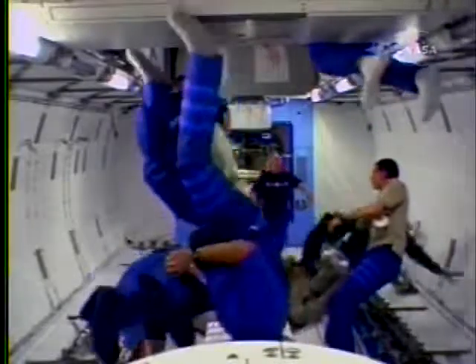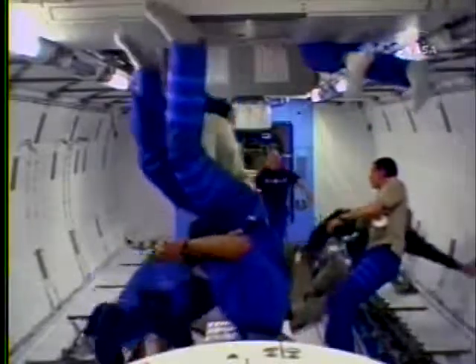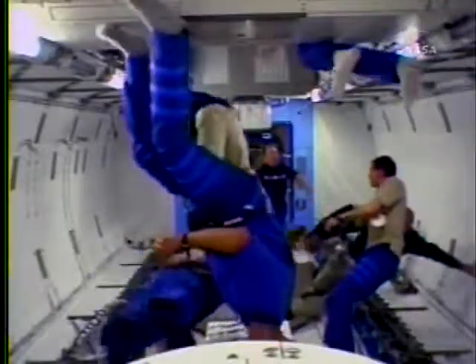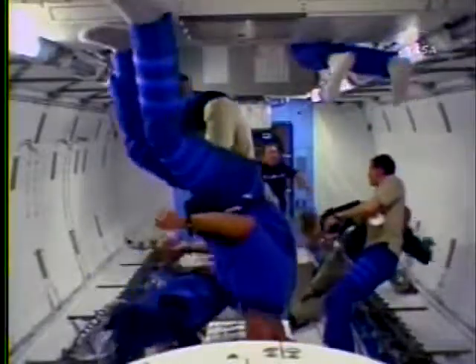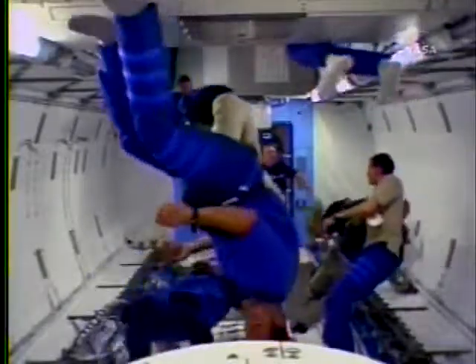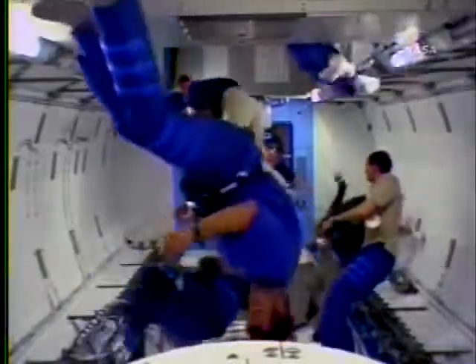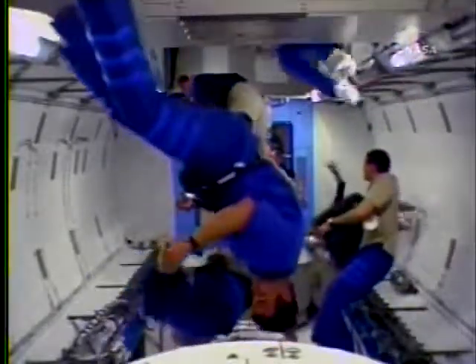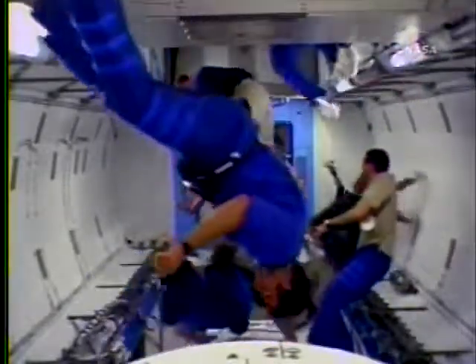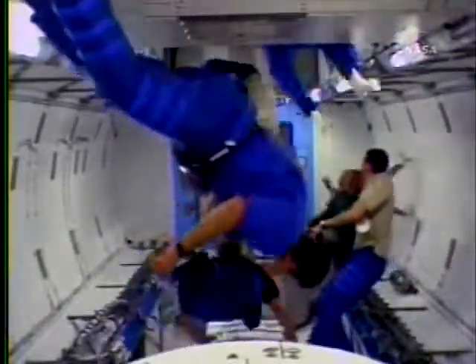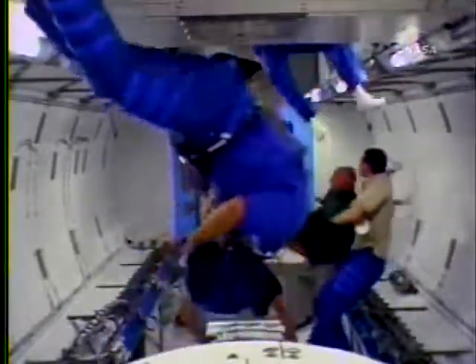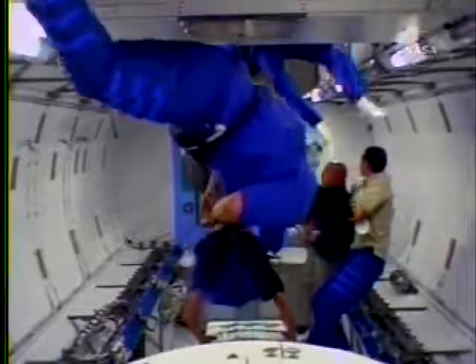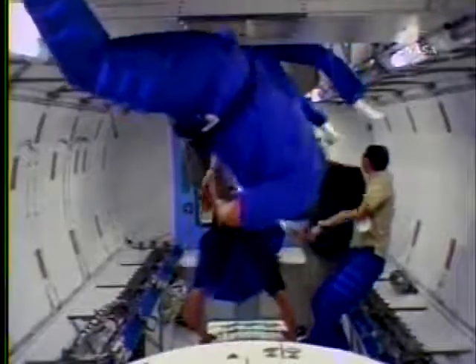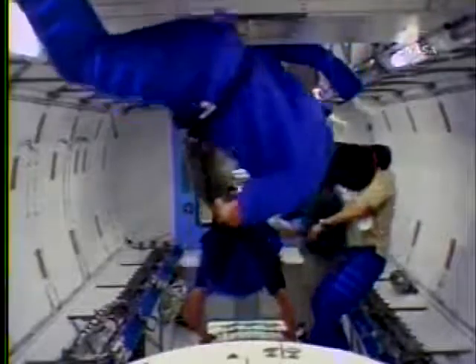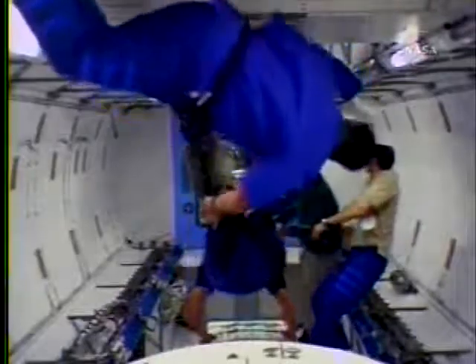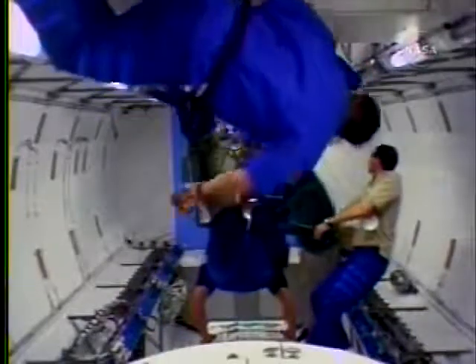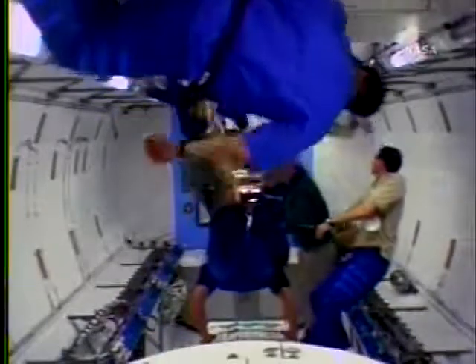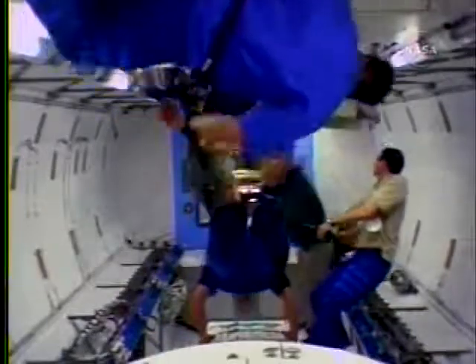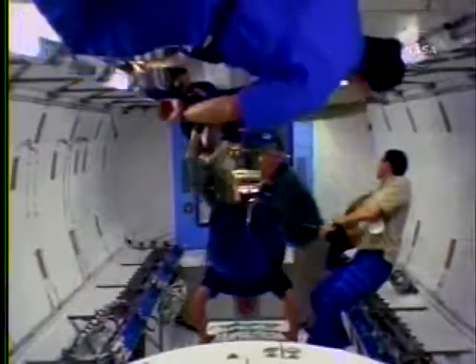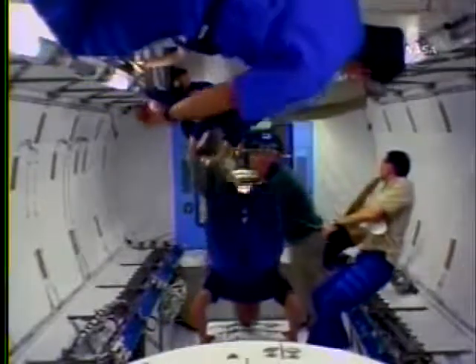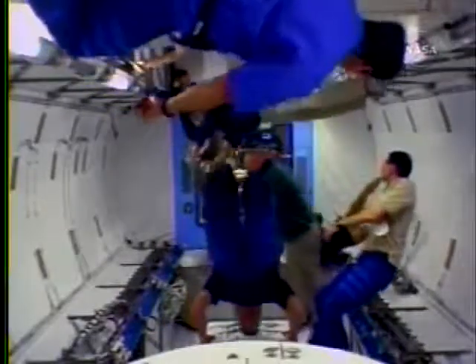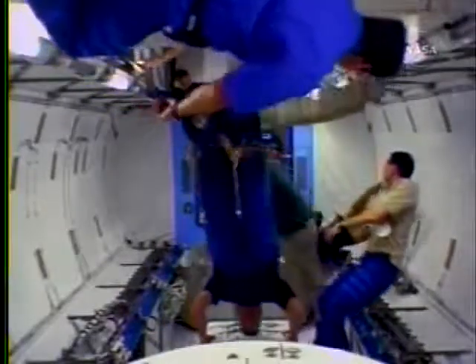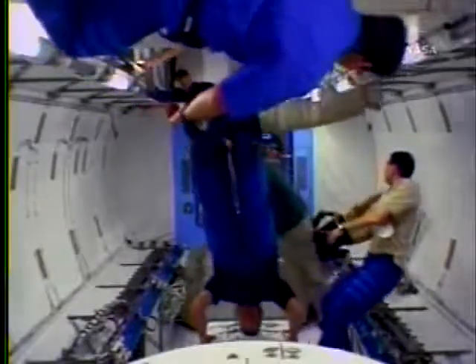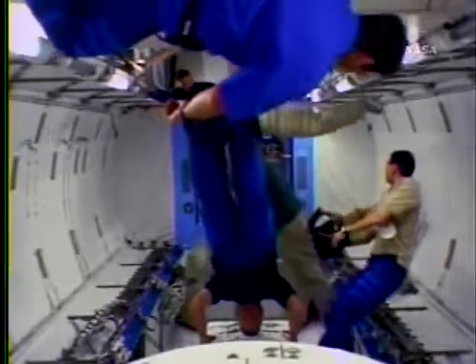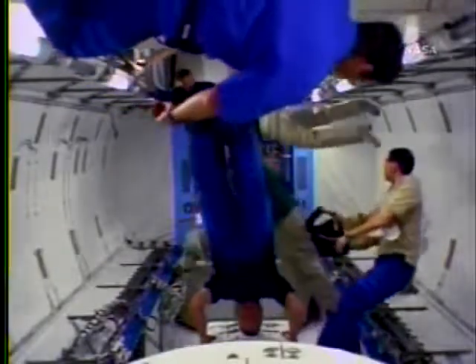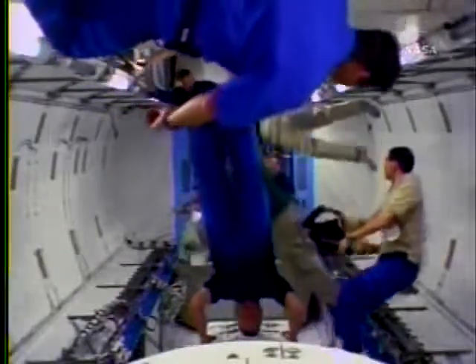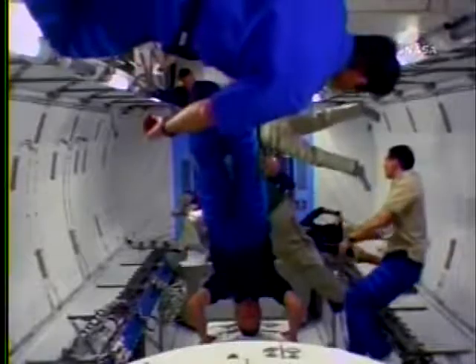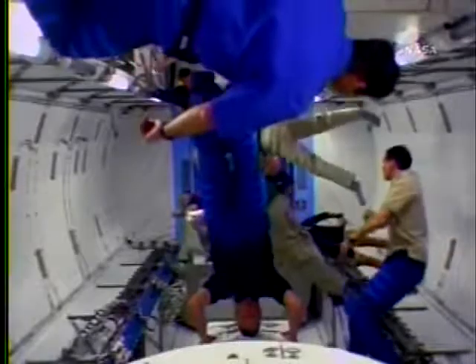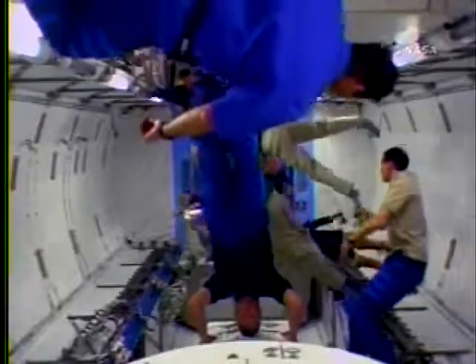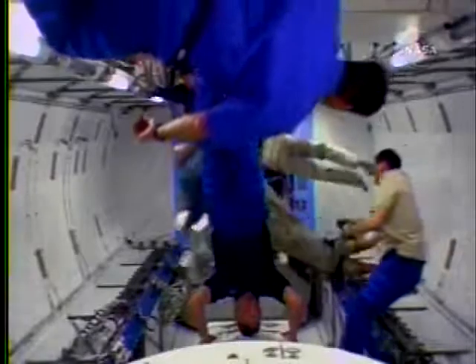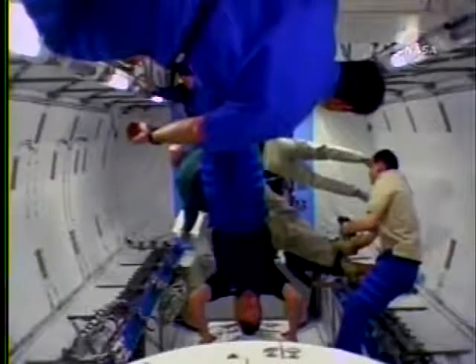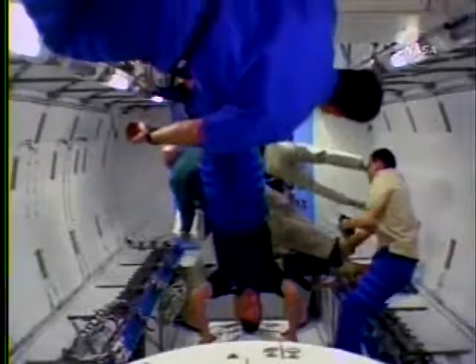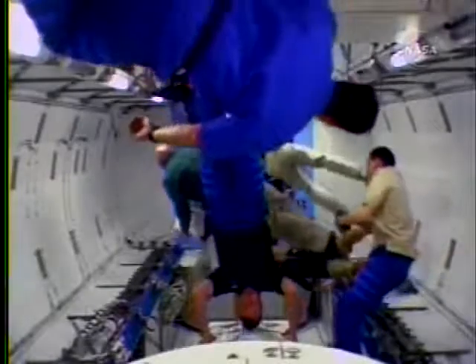The entire laboratory is a little less than 37 feet long and about 14 feet wide, and again is going to be the largest that the station has on orbit.